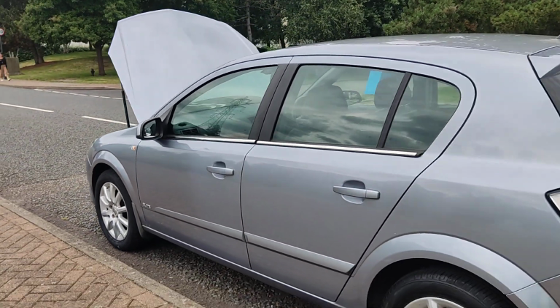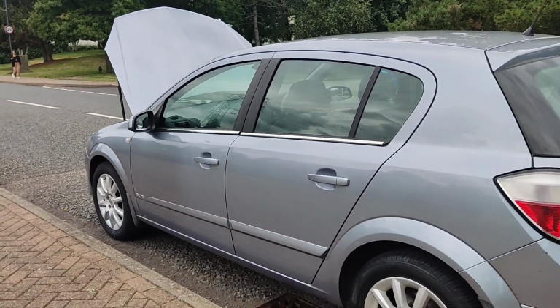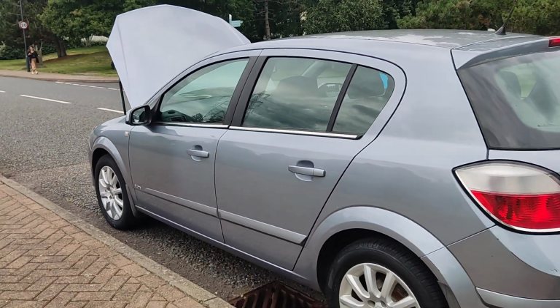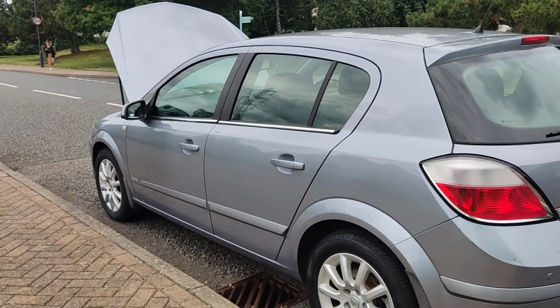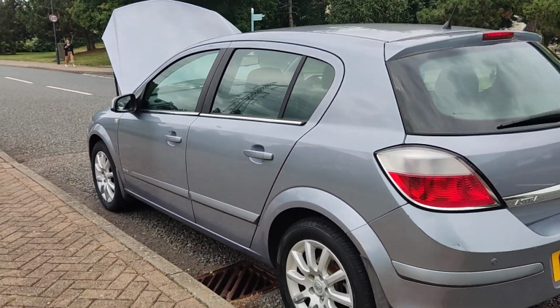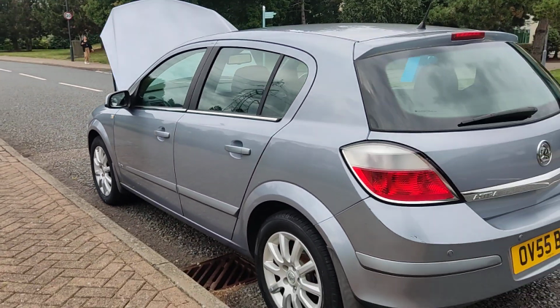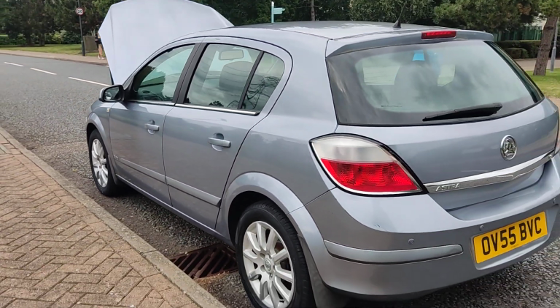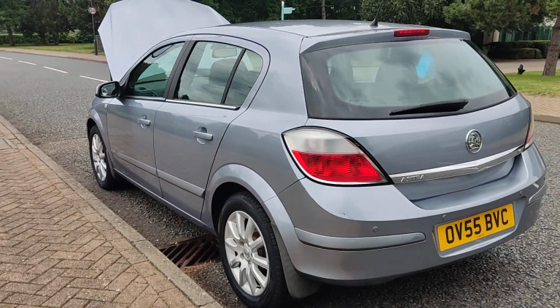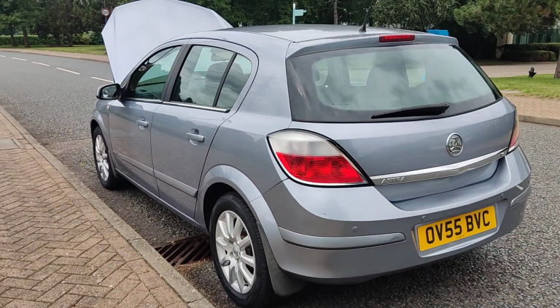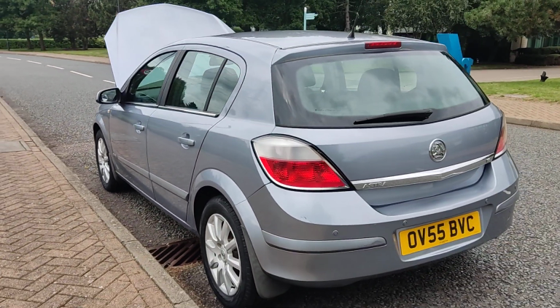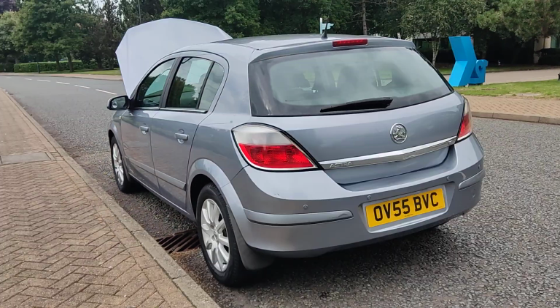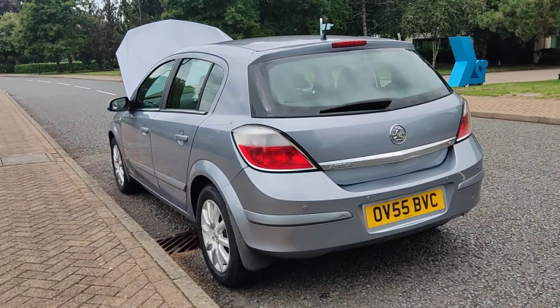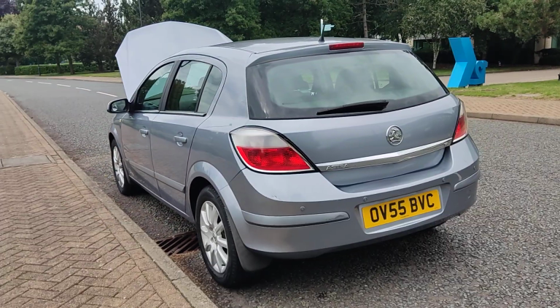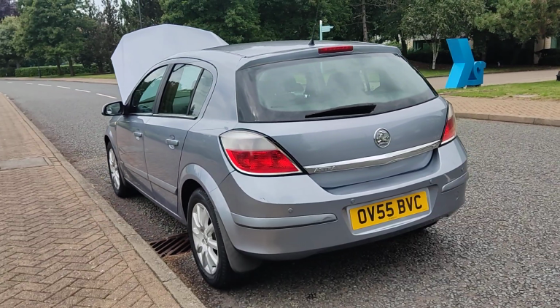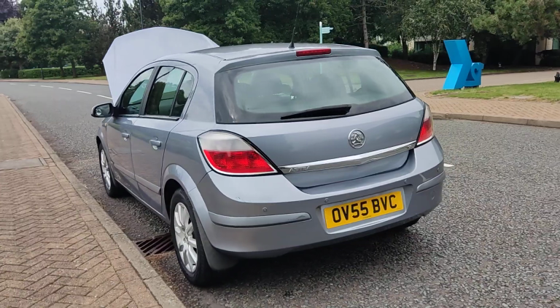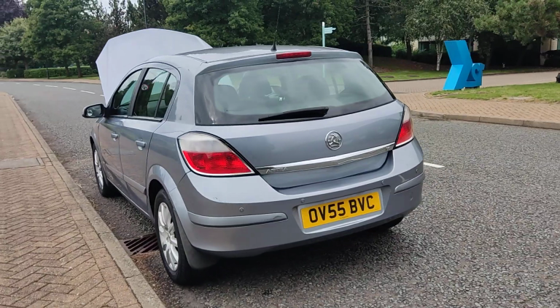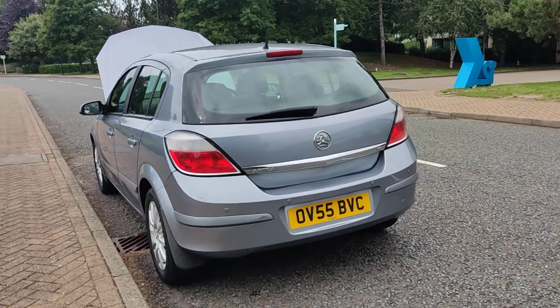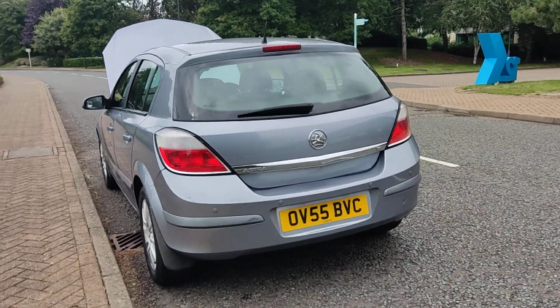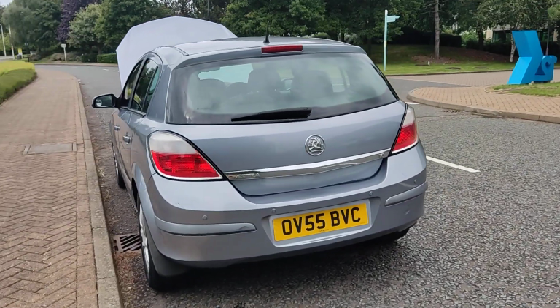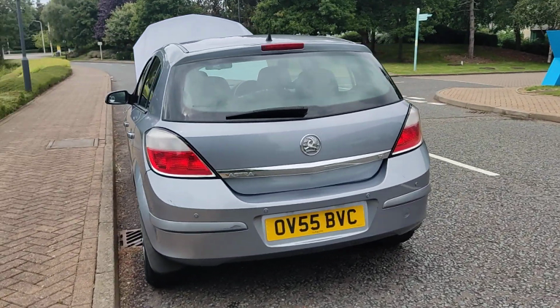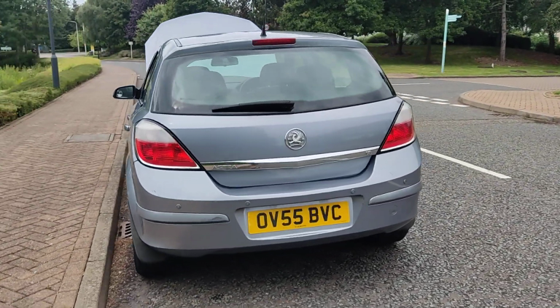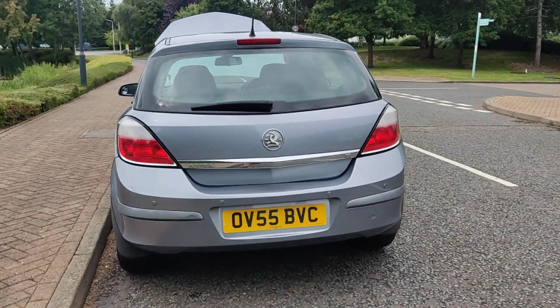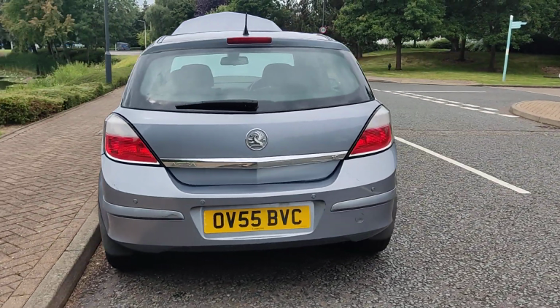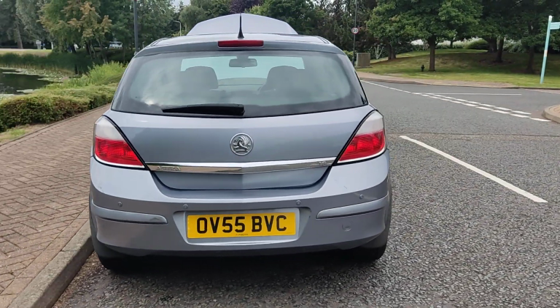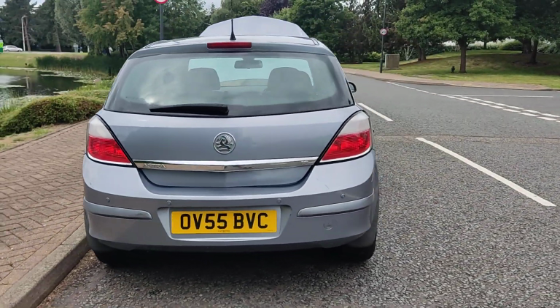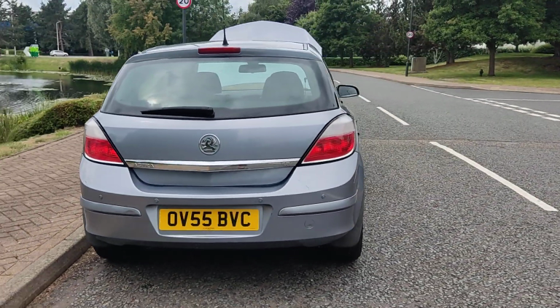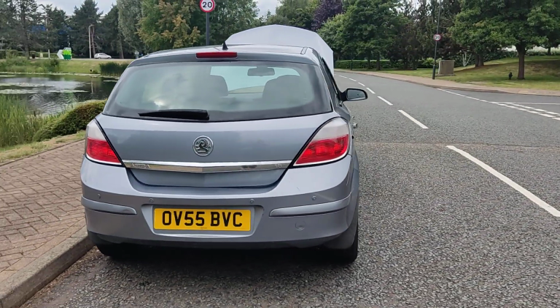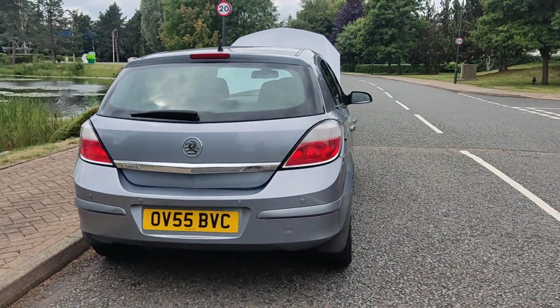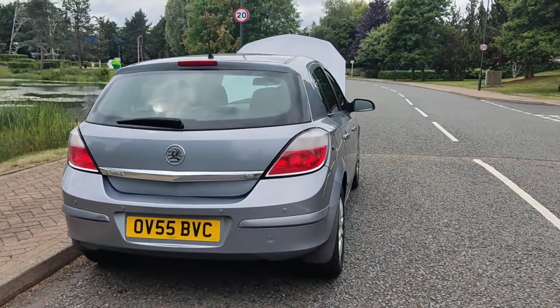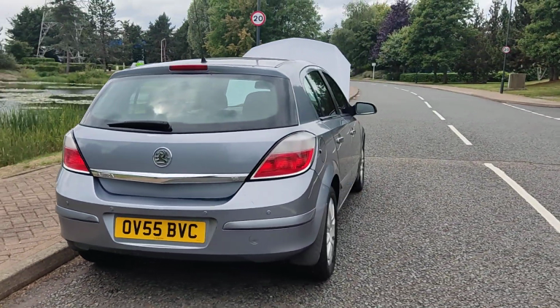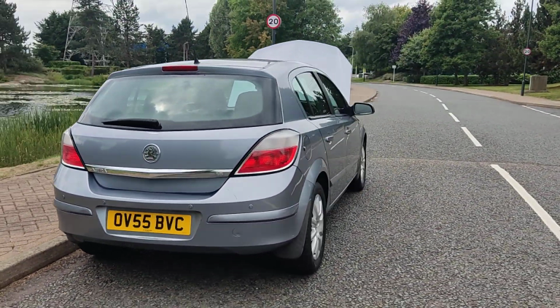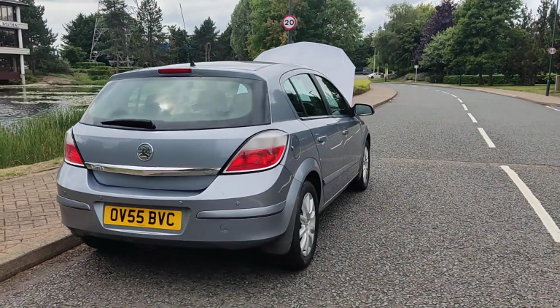Less bodywork damage. Plenty of good boot space, with space for the spare wheel.